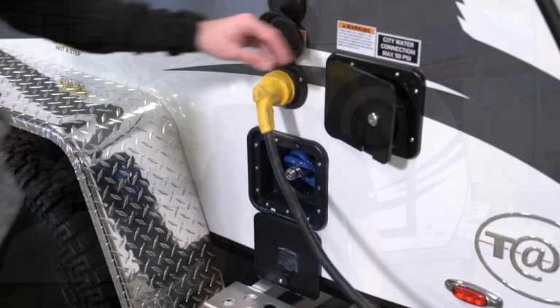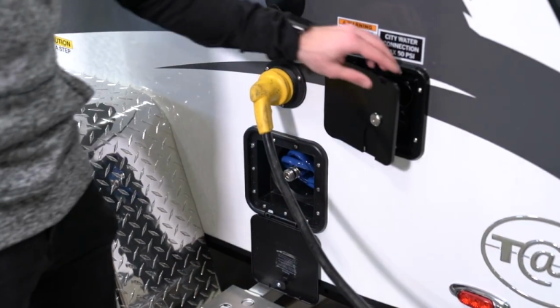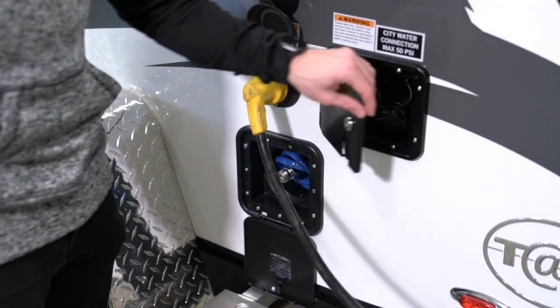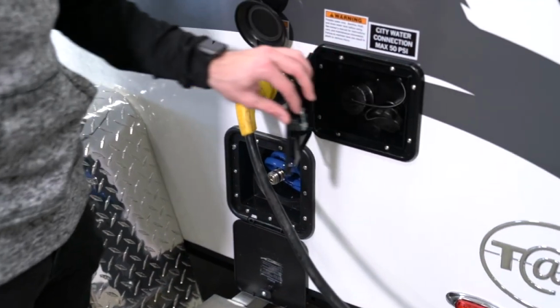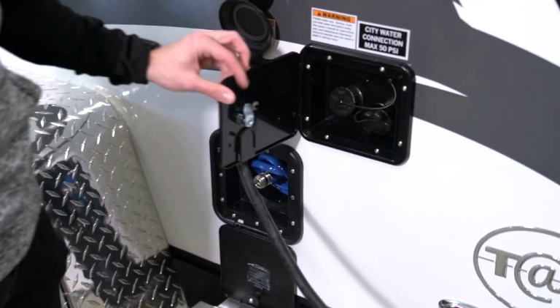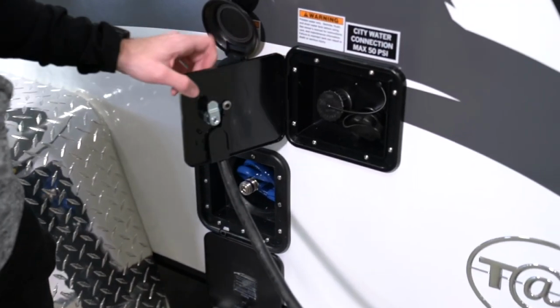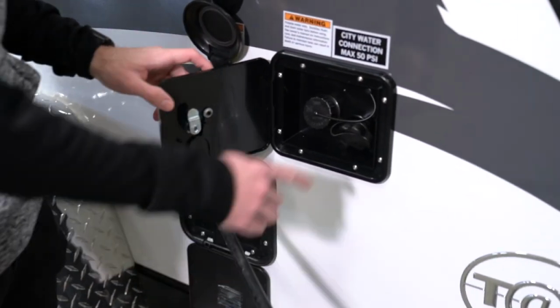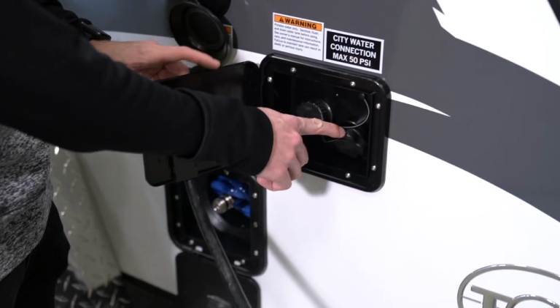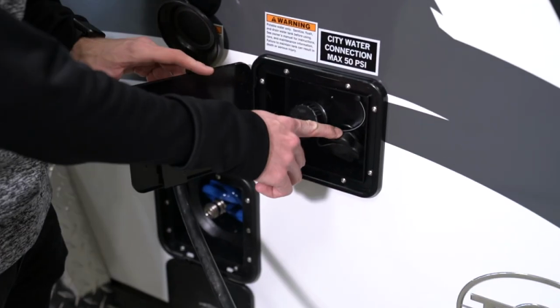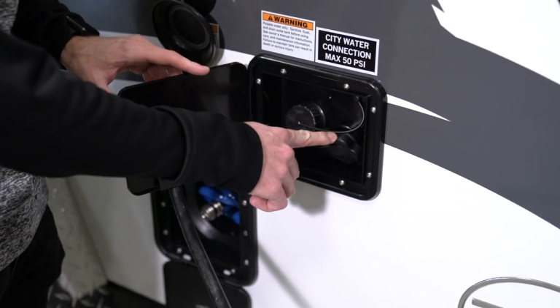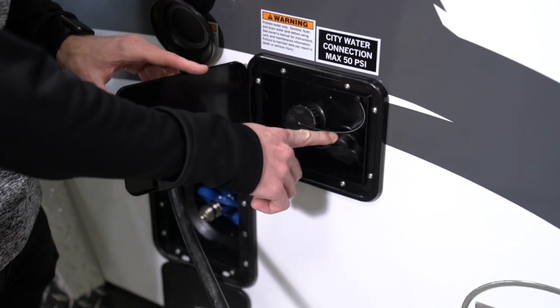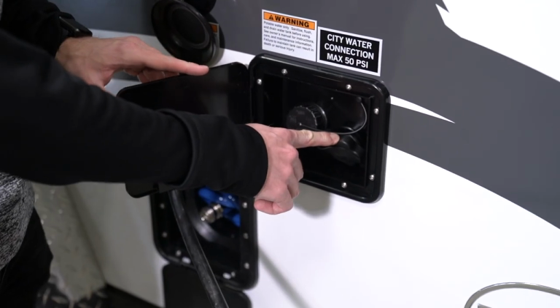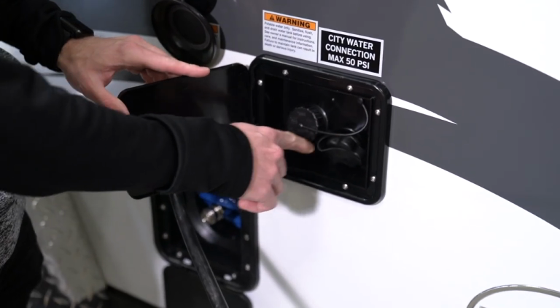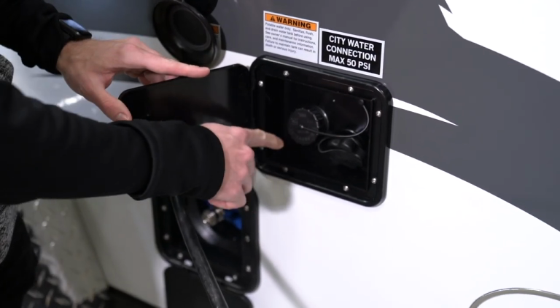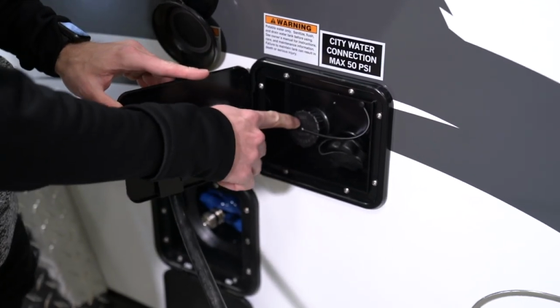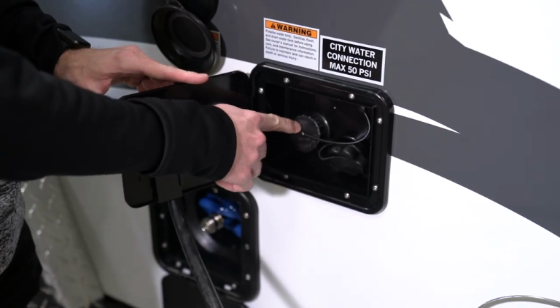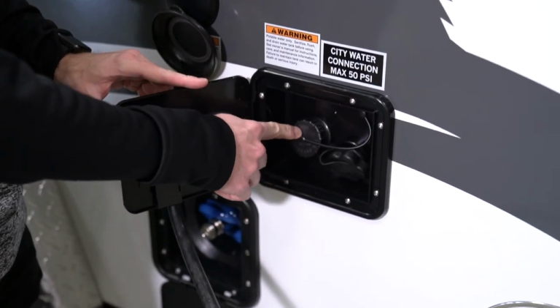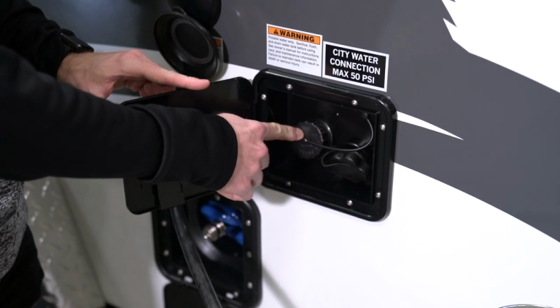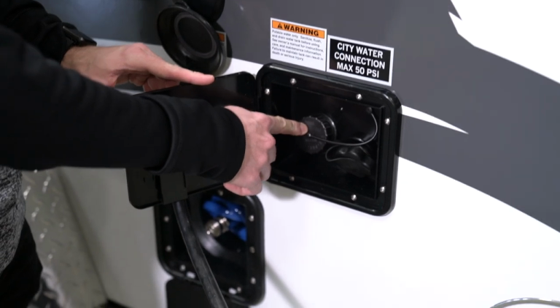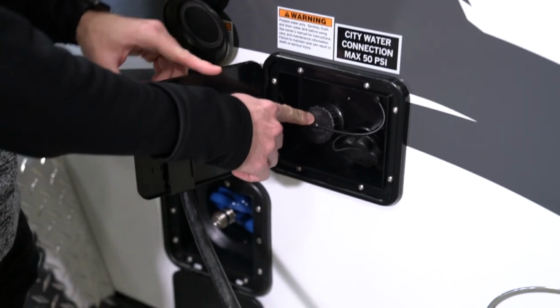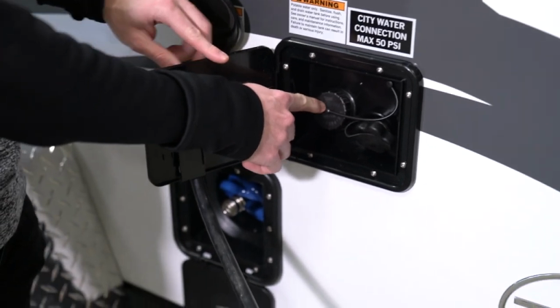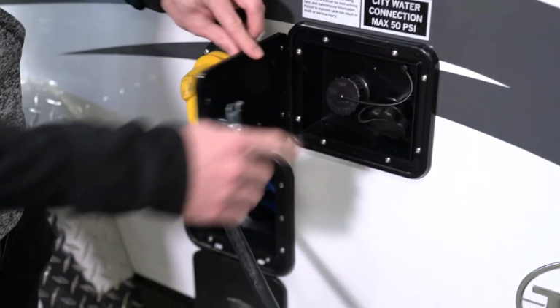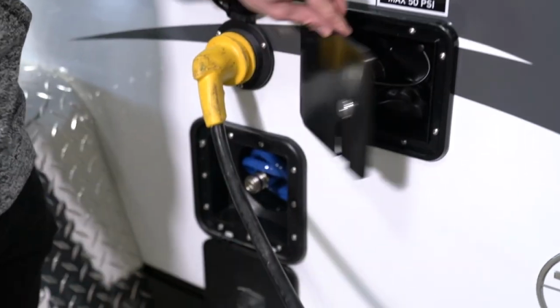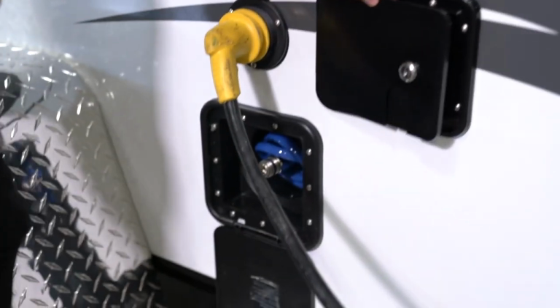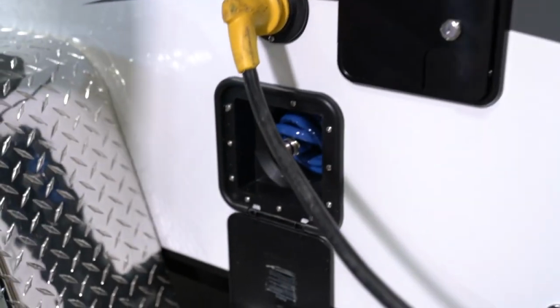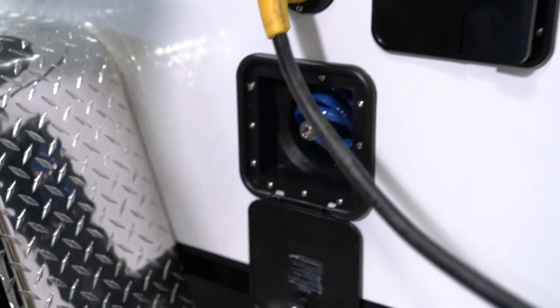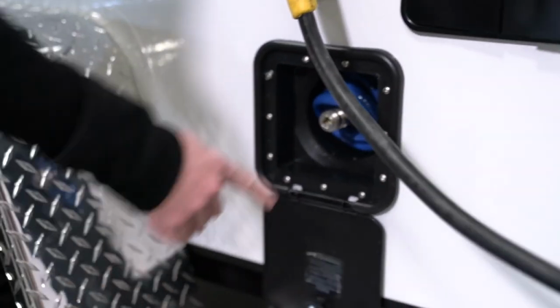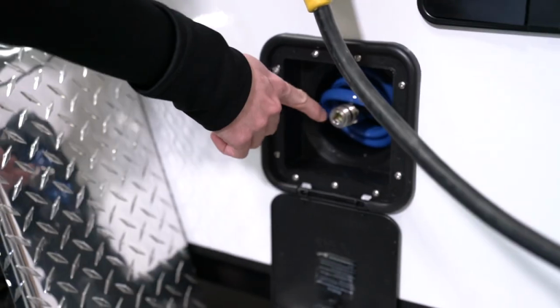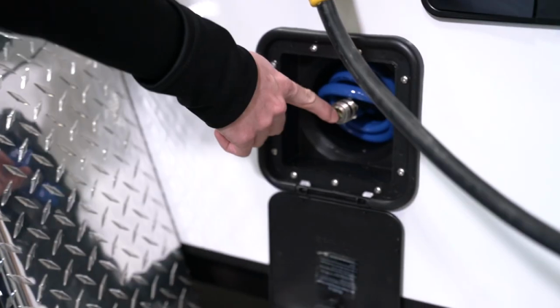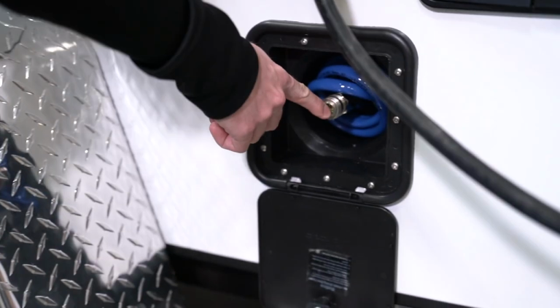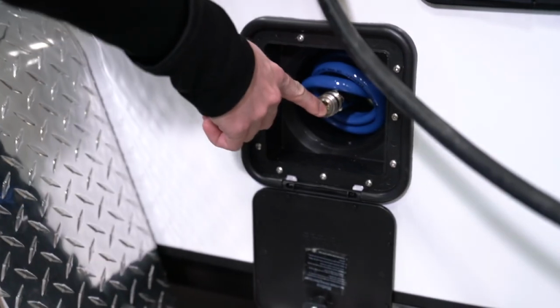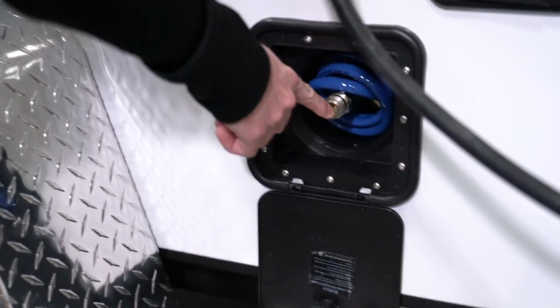On the driver's side of the TAG you'll find your city water inlet, your fresh tank fill inlet, and your external shower connection.